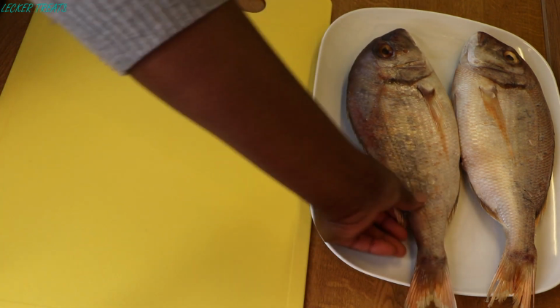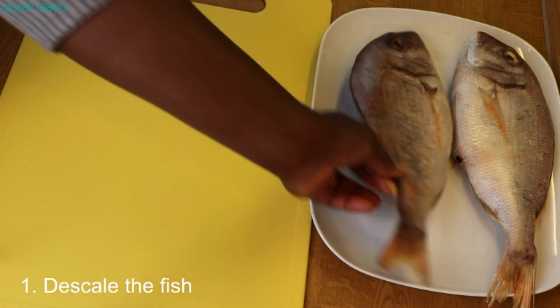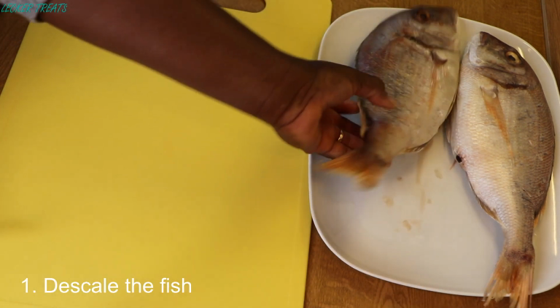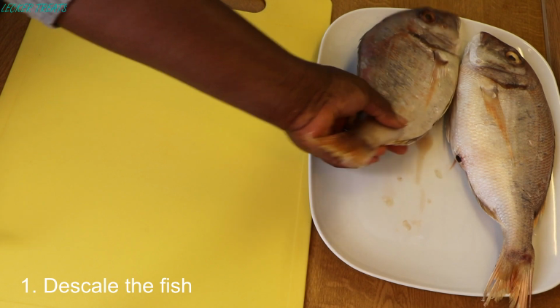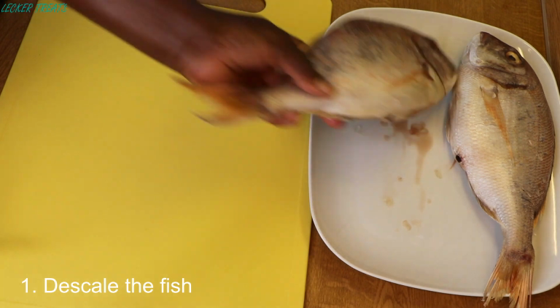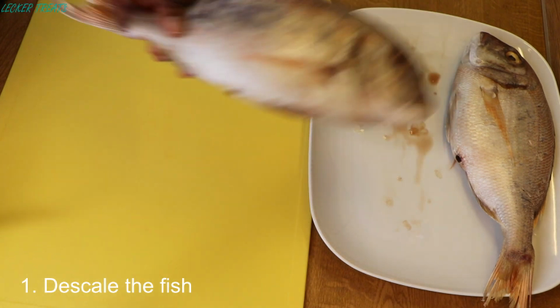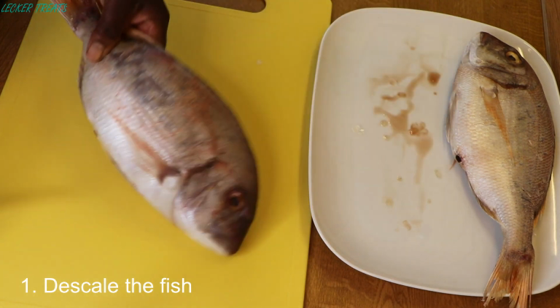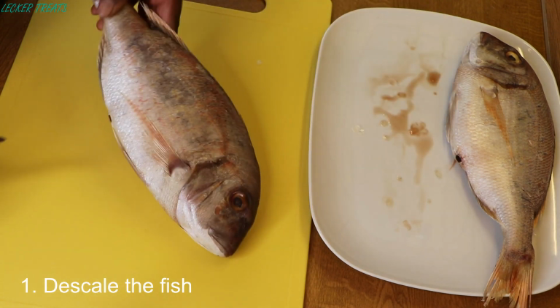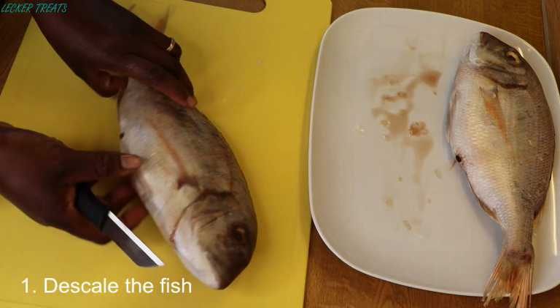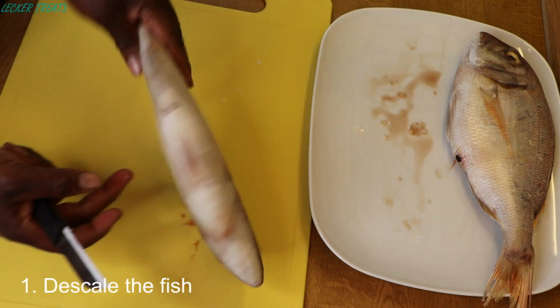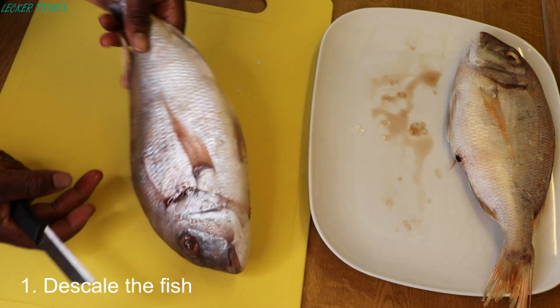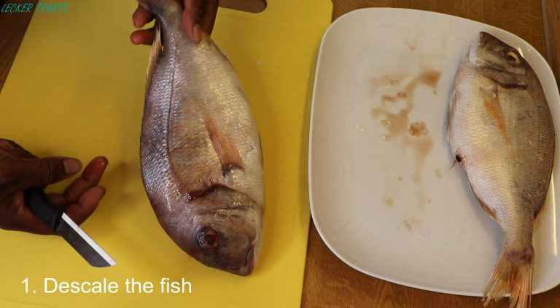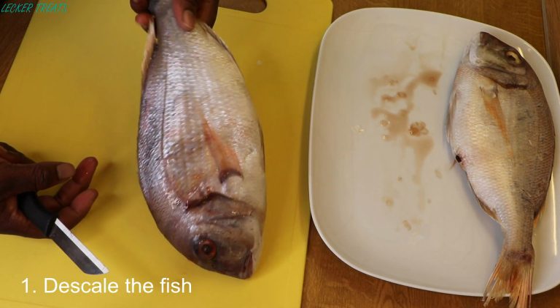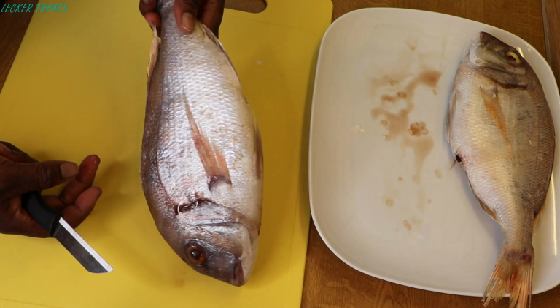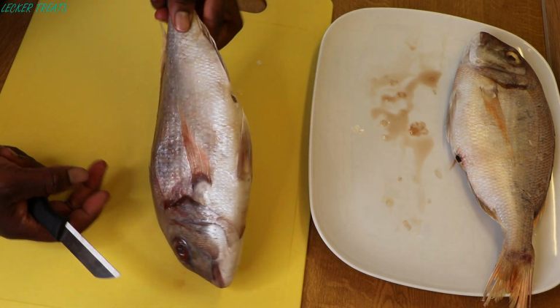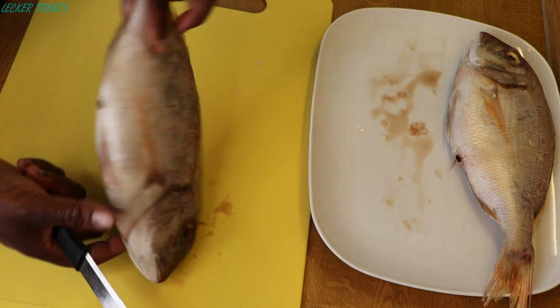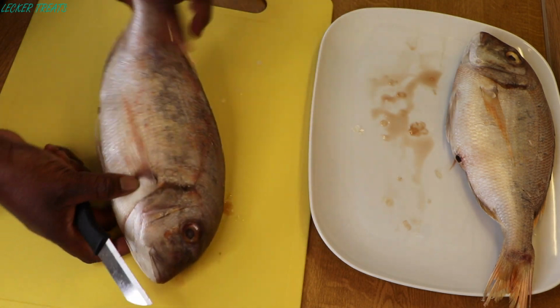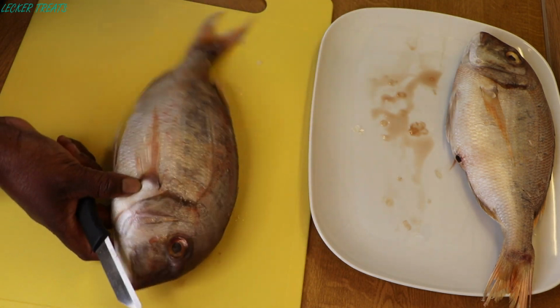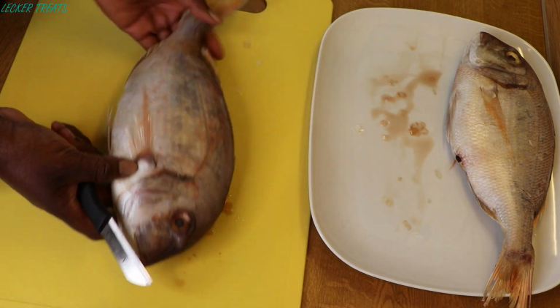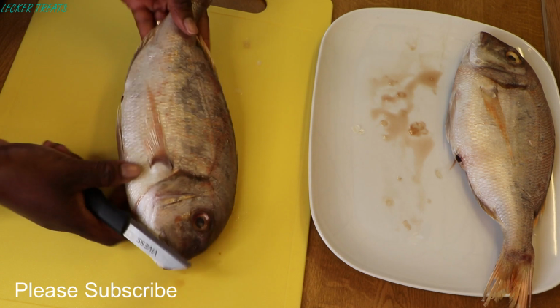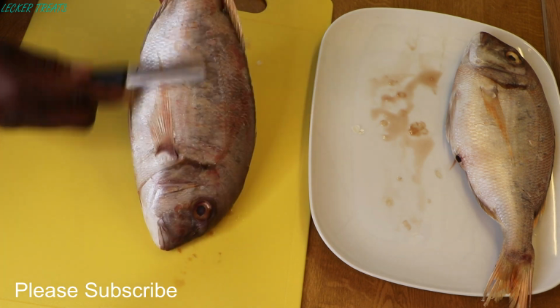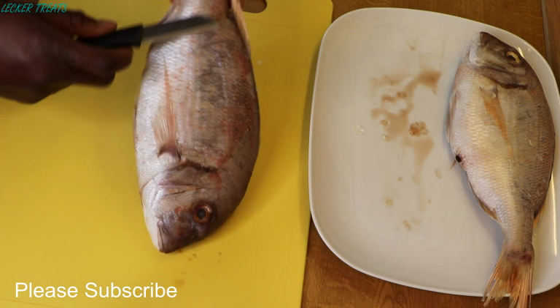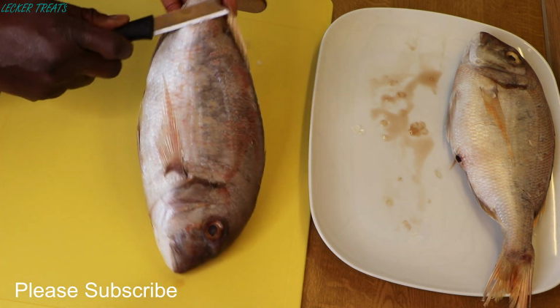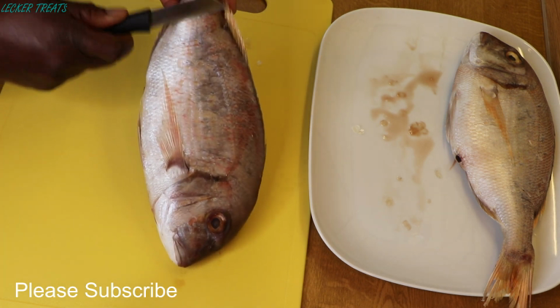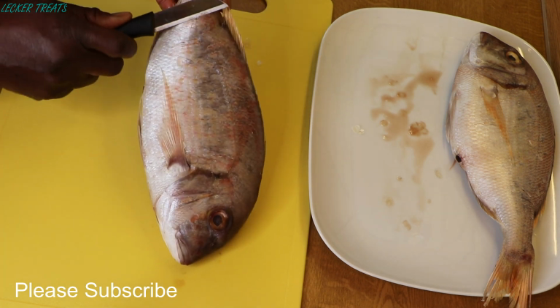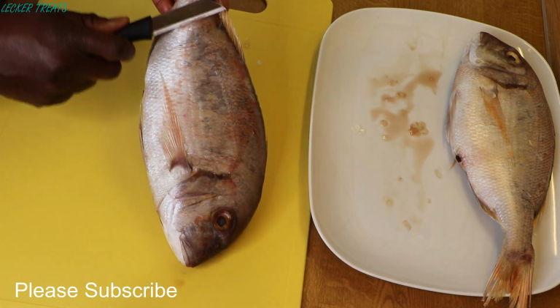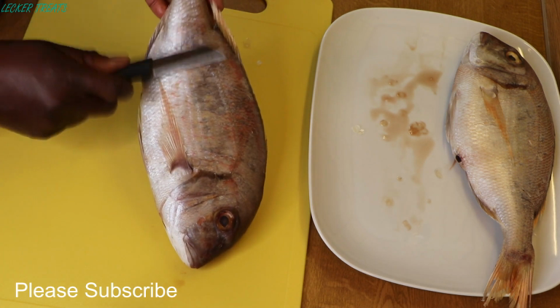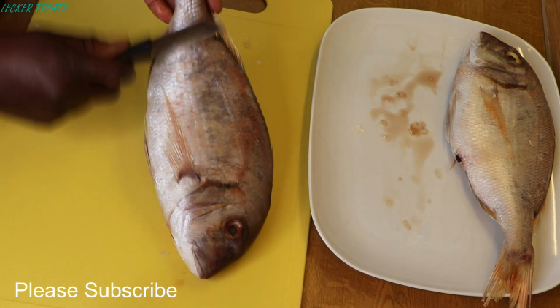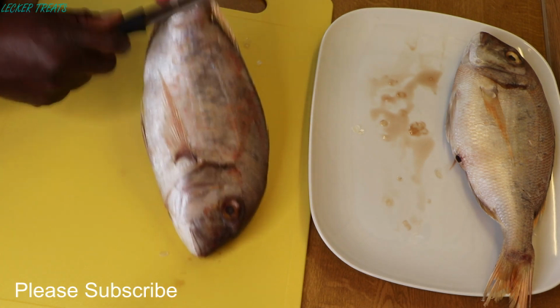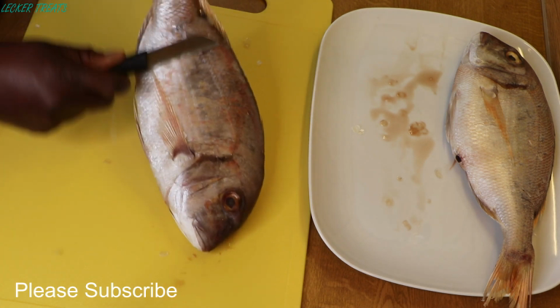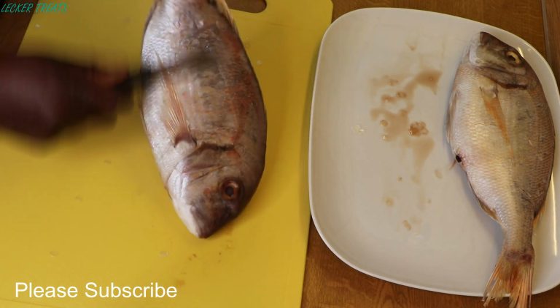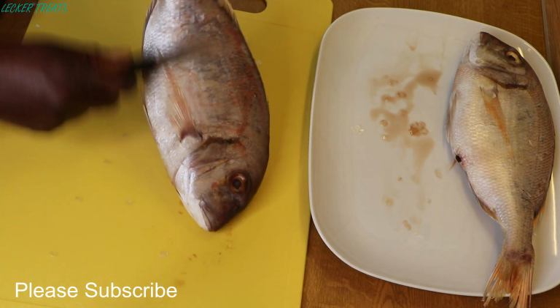We'll begin by removing all the scales on the fish, and this should be on both sides of the fish, under the belly, and at the back as well.